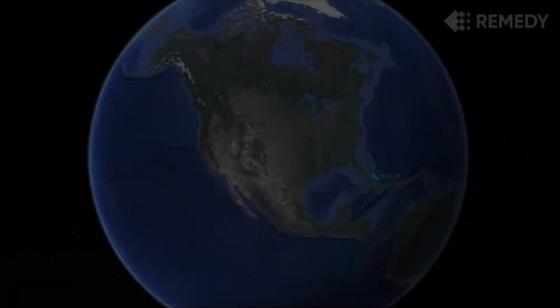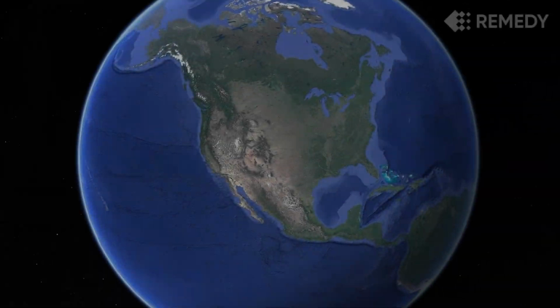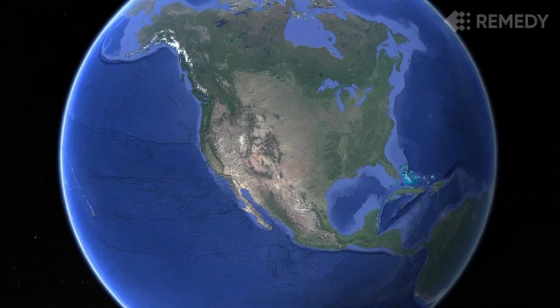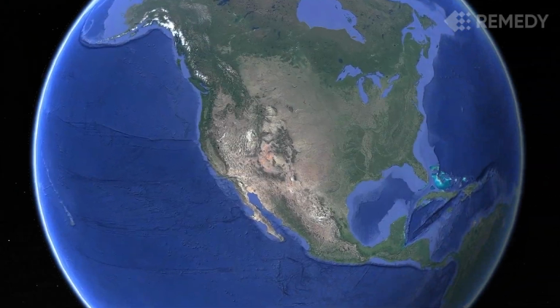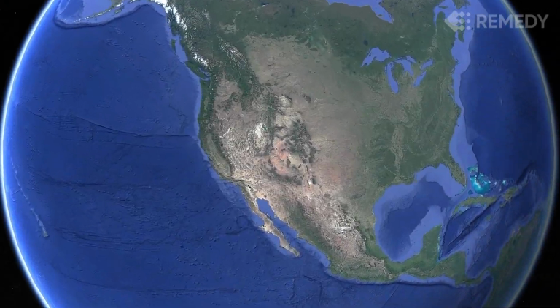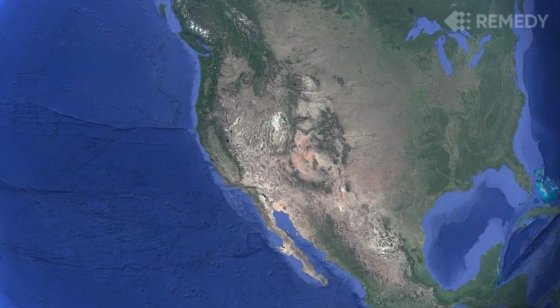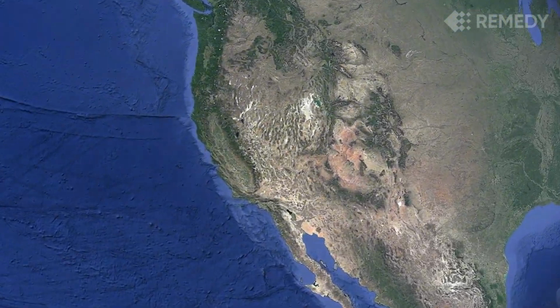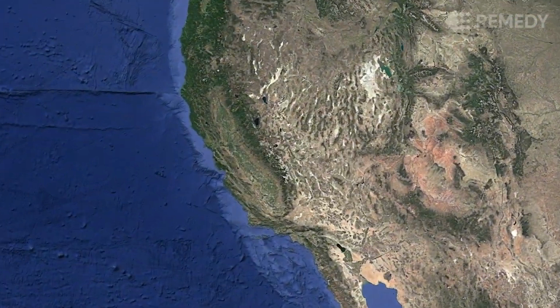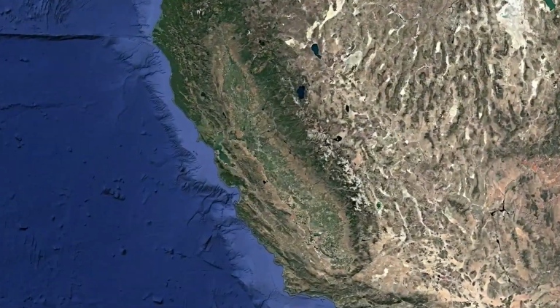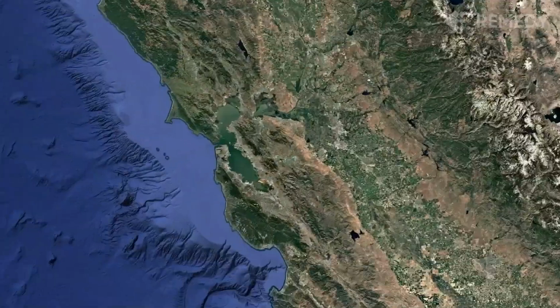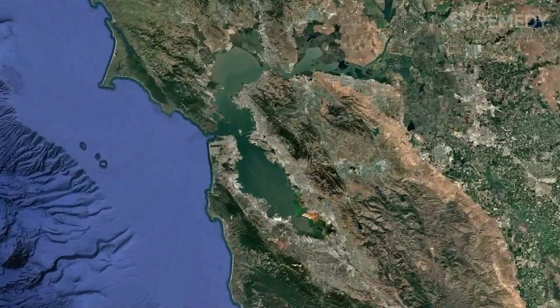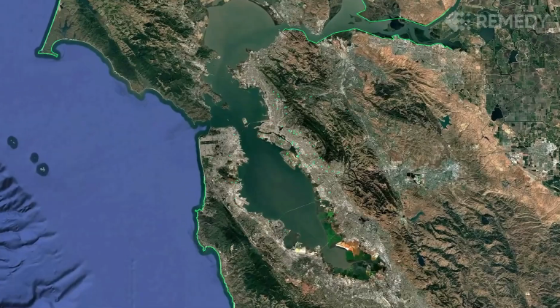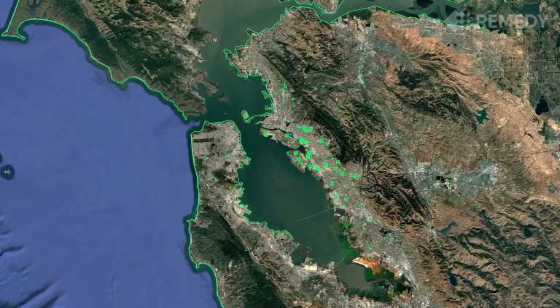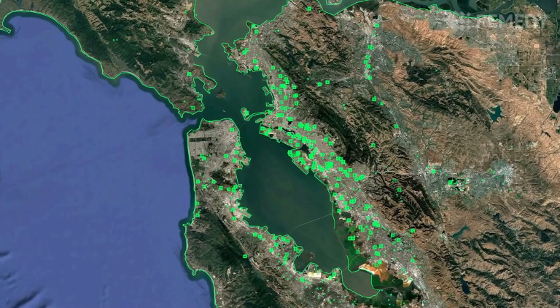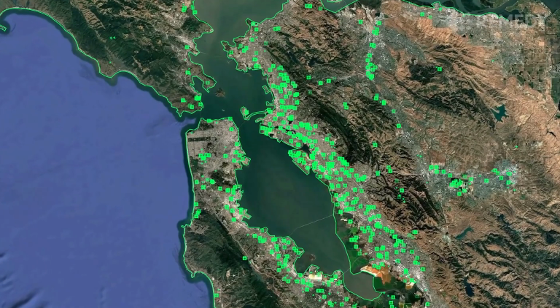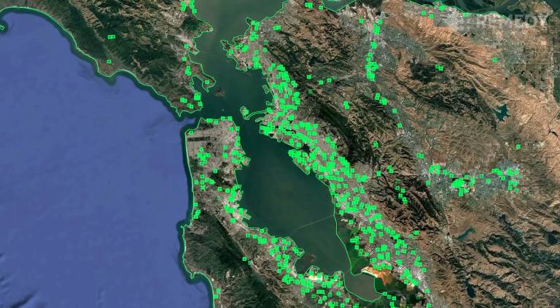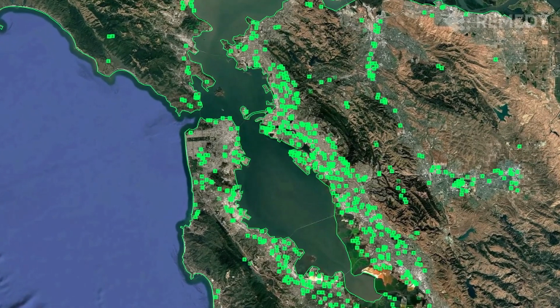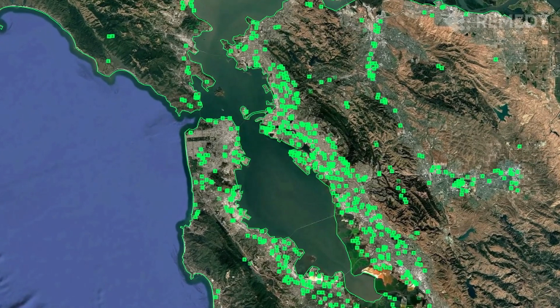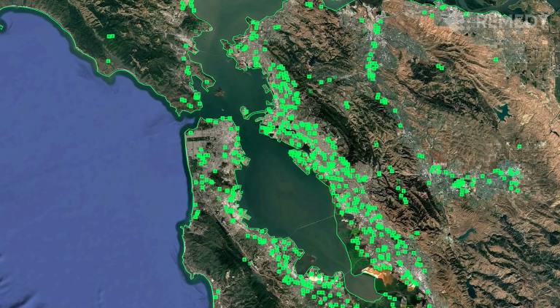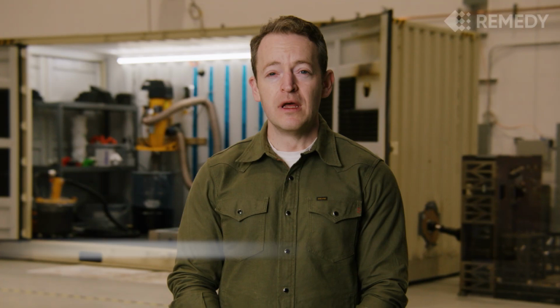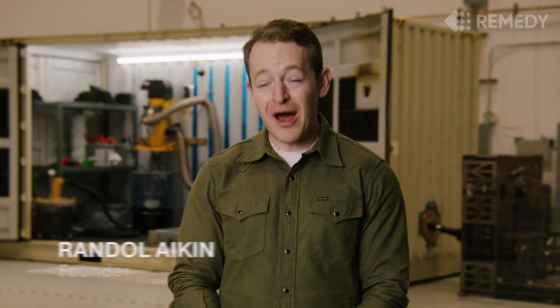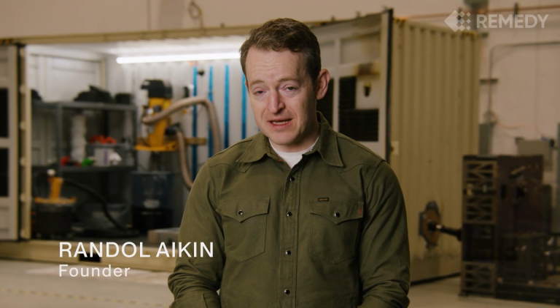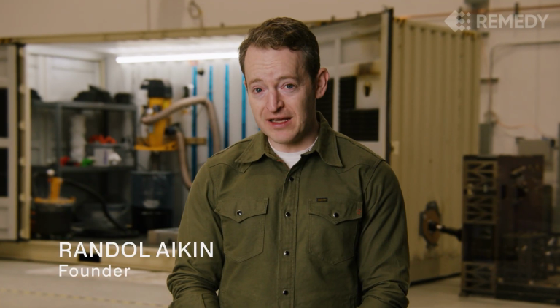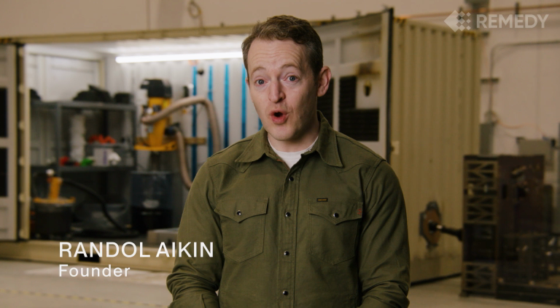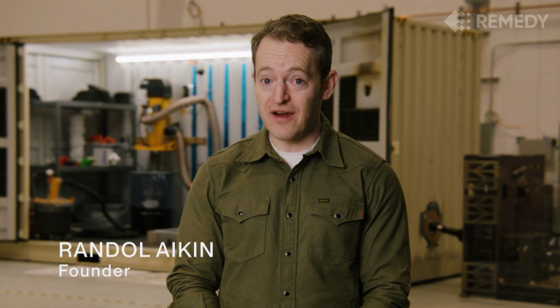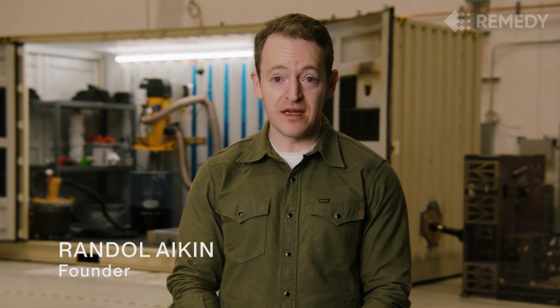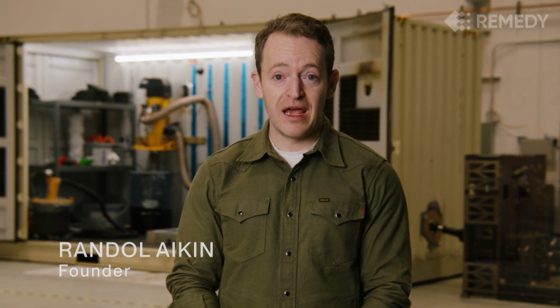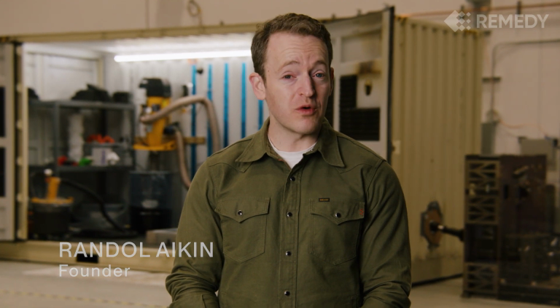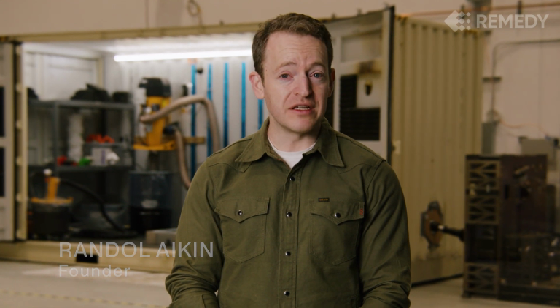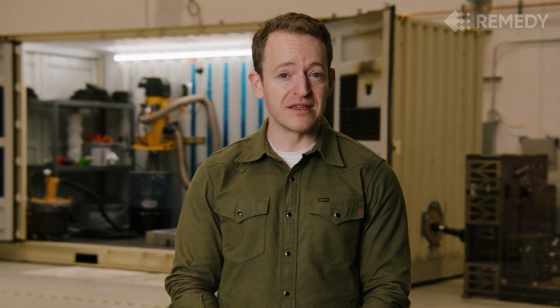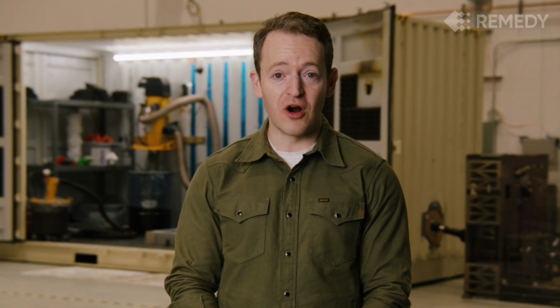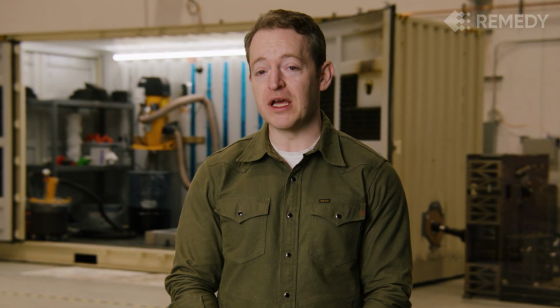In the United States, there are around half a million environmentally contaminated sites, ranging from small dry cleaners to large active military installations. The amount of contaminated land grows every day, and current remediation practices aren't keeping up.